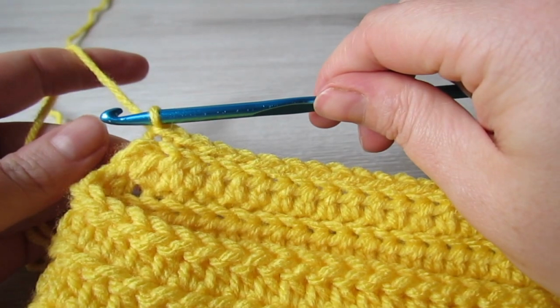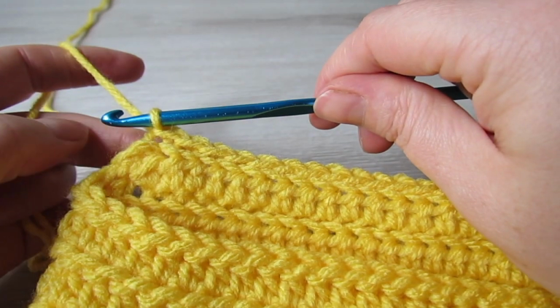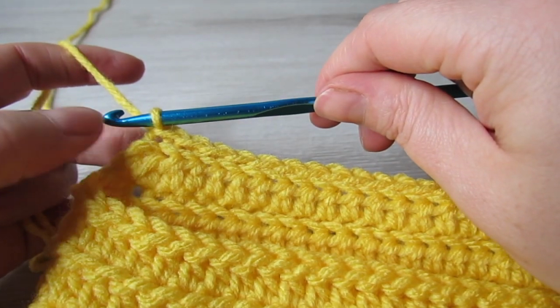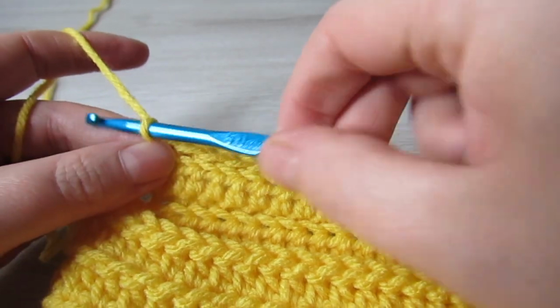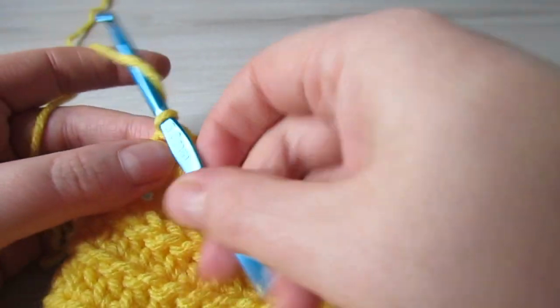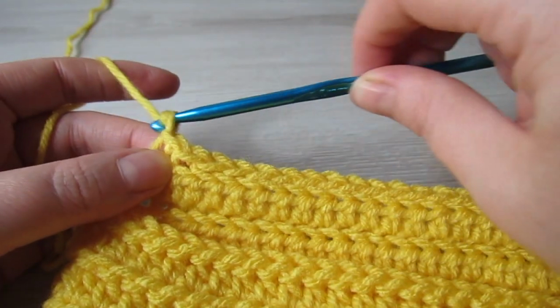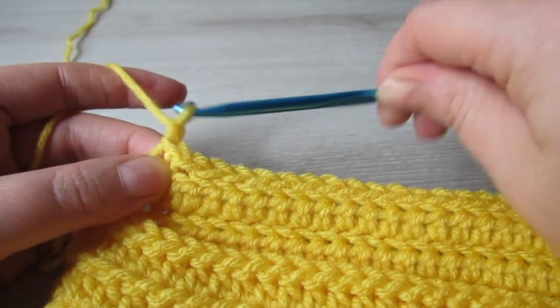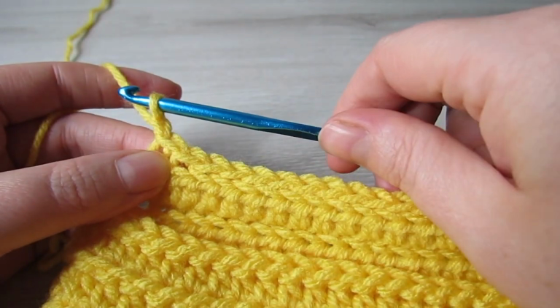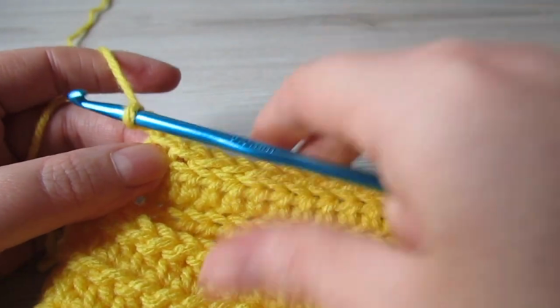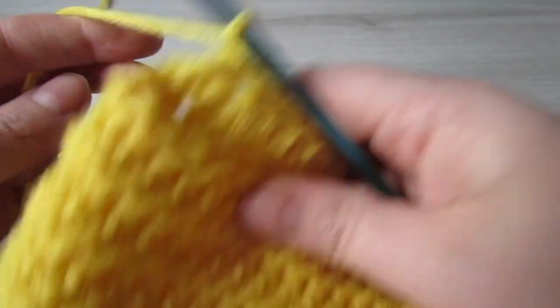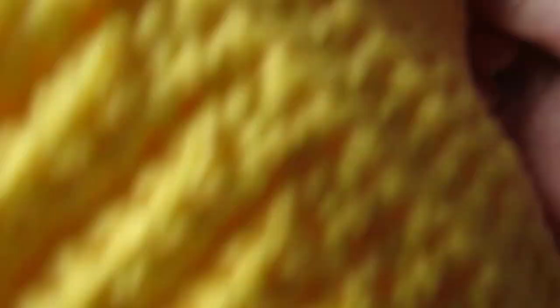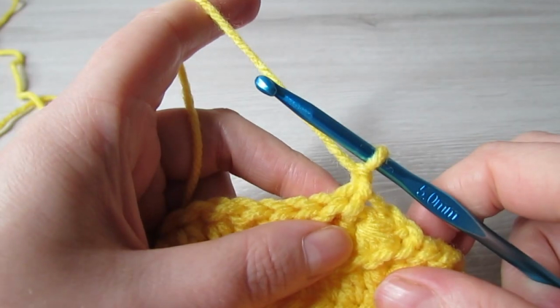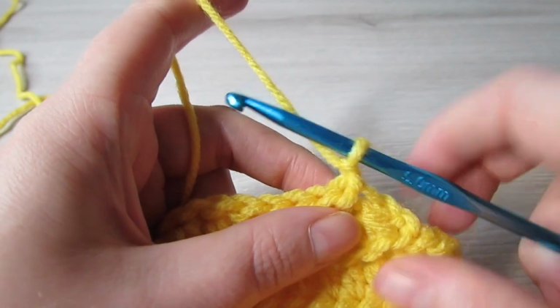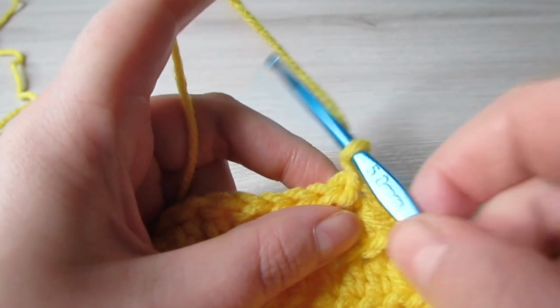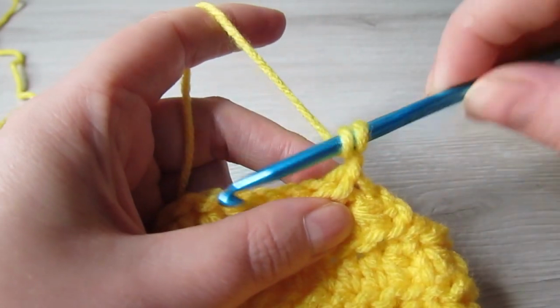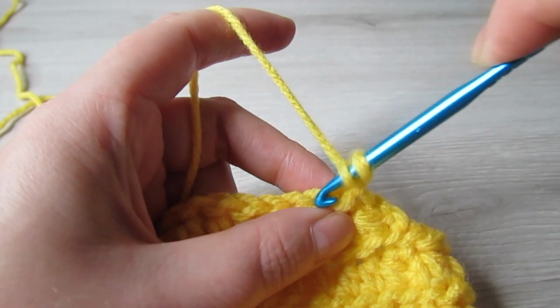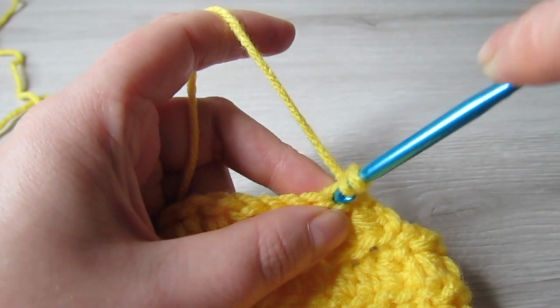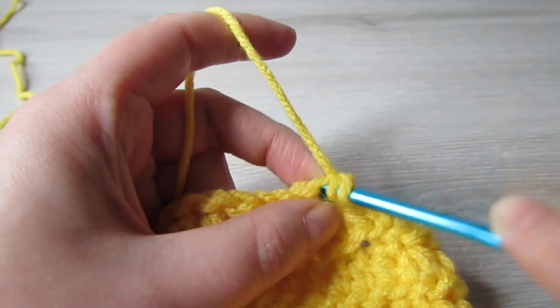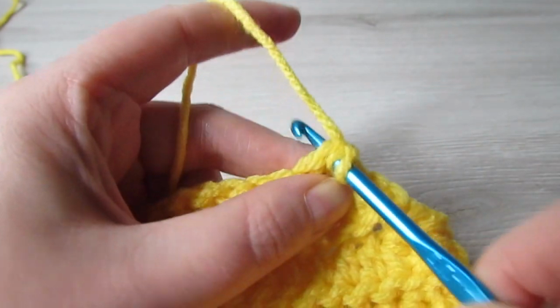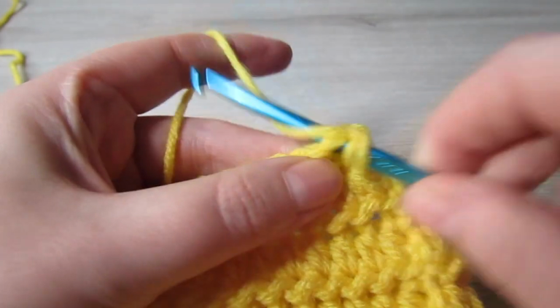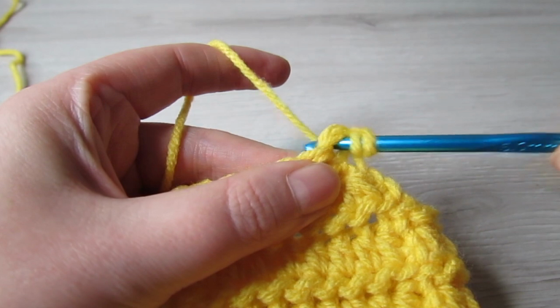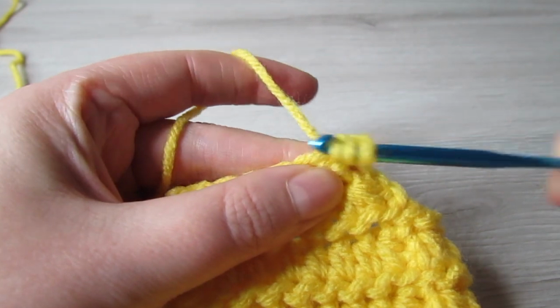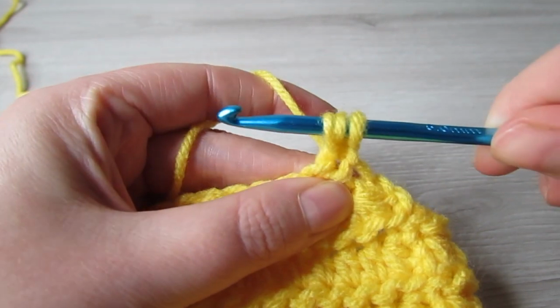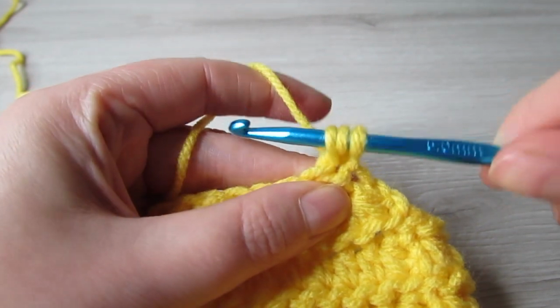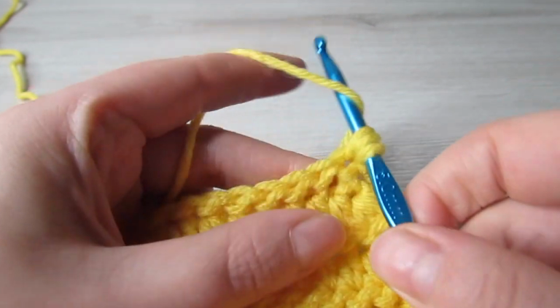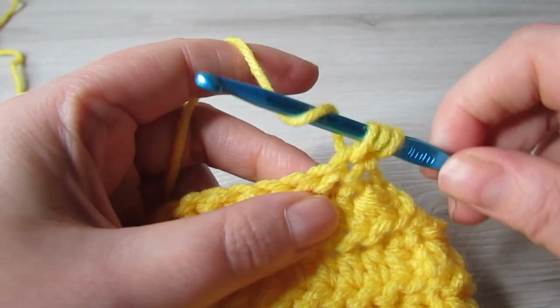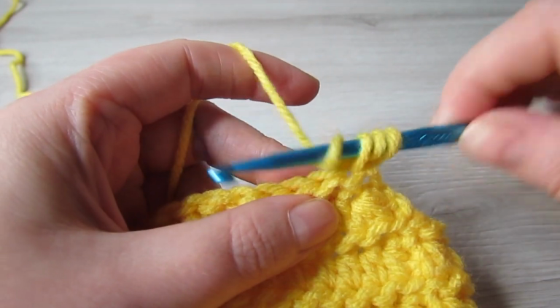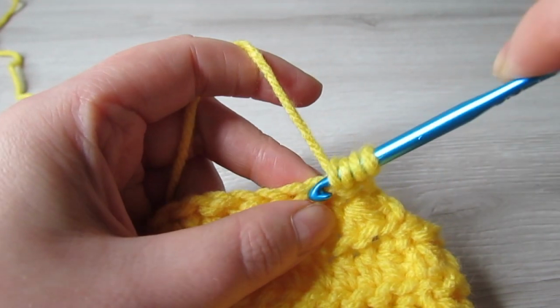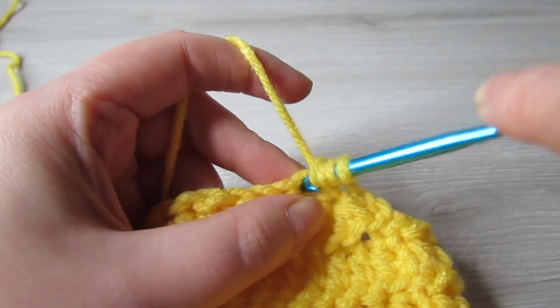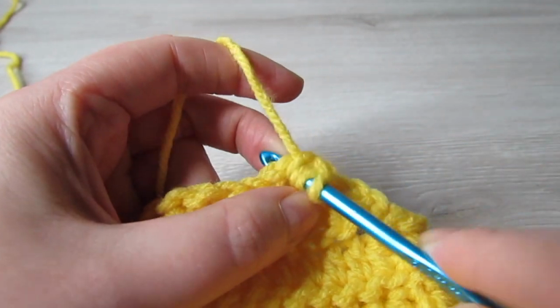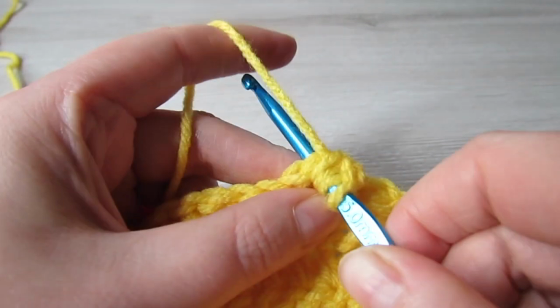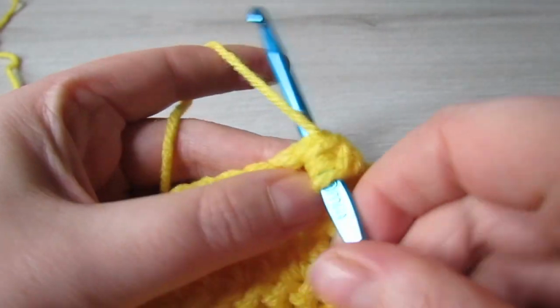You're going to repeat these two rows over and over again until you're happy with the width across your neck. I kept going until I had about 19 stitches left, but it's completely up to you.